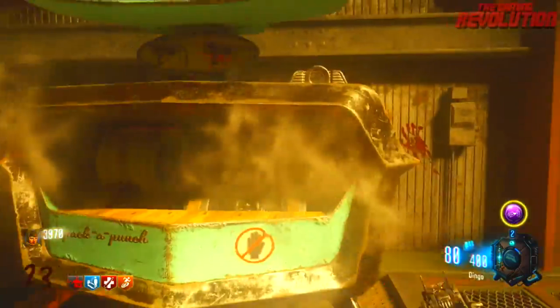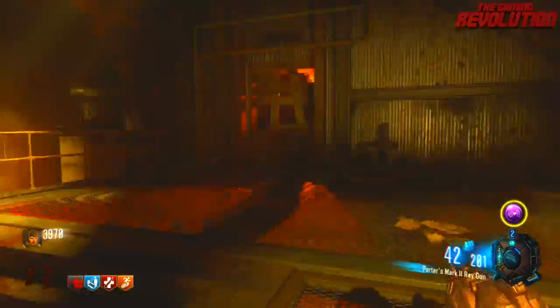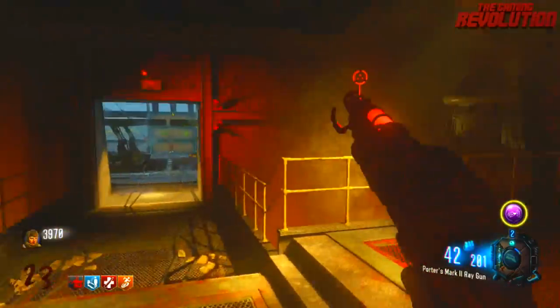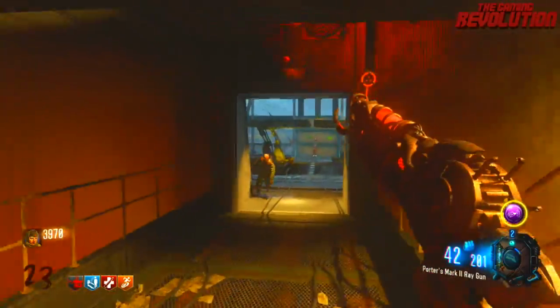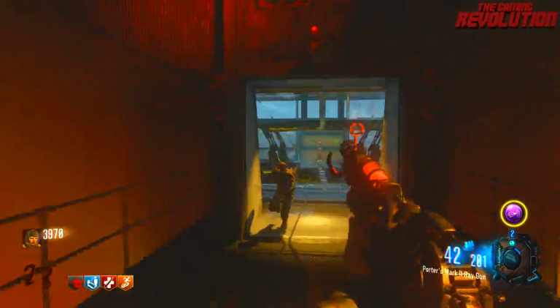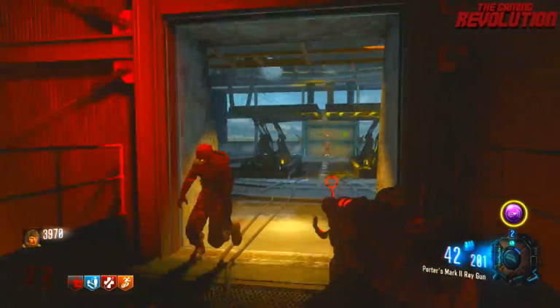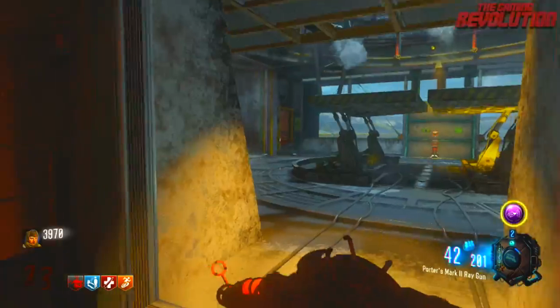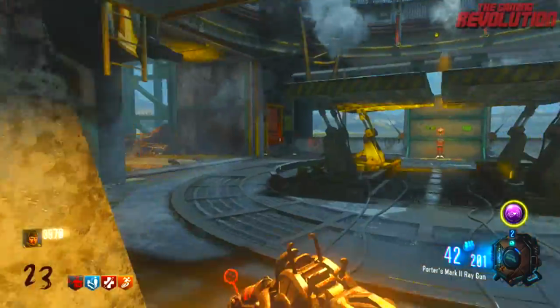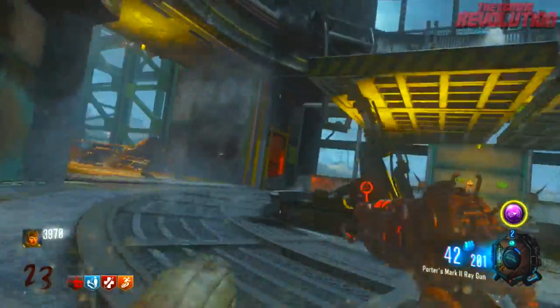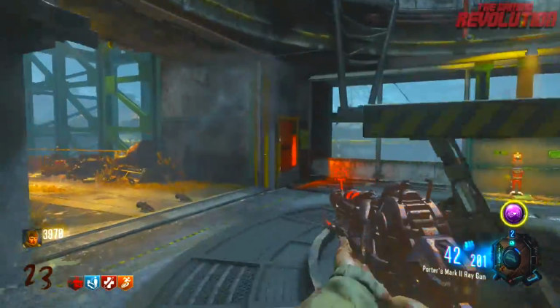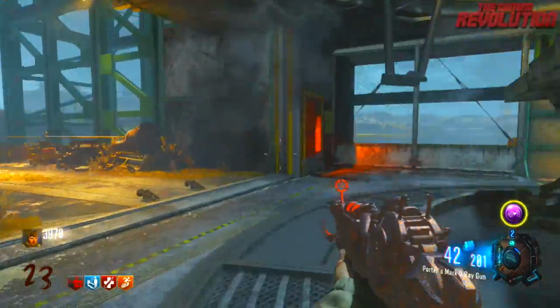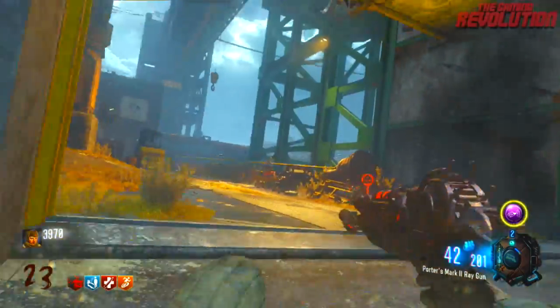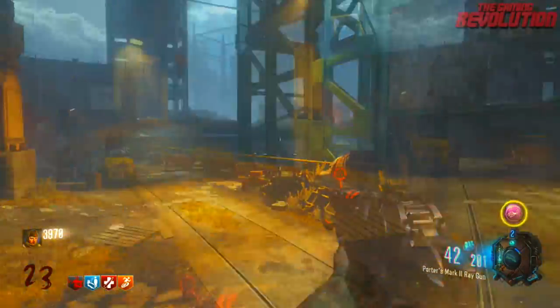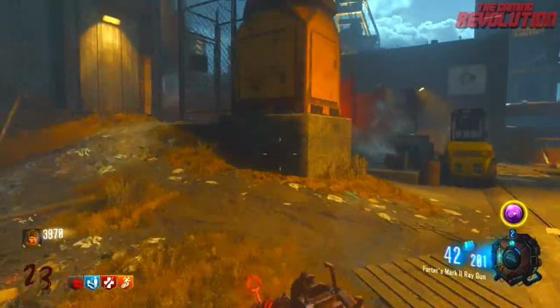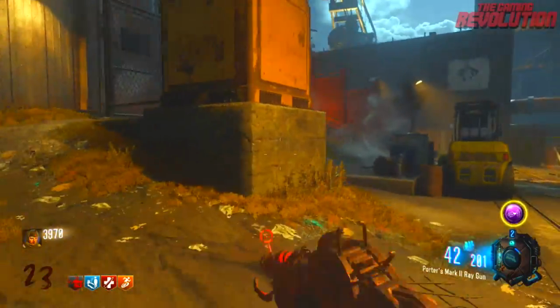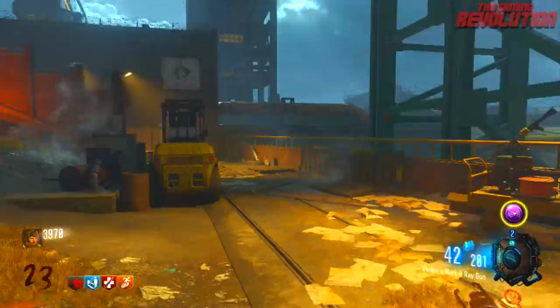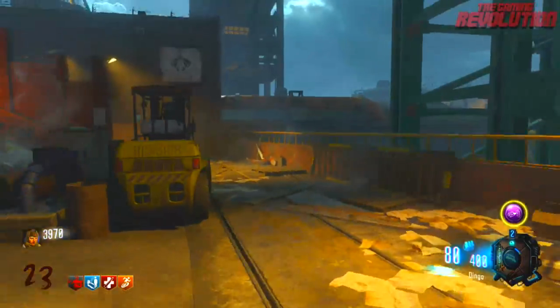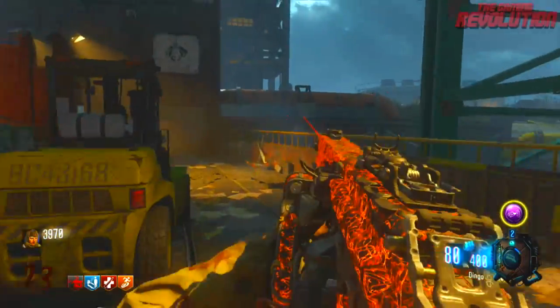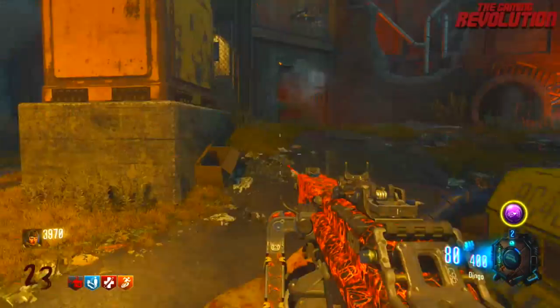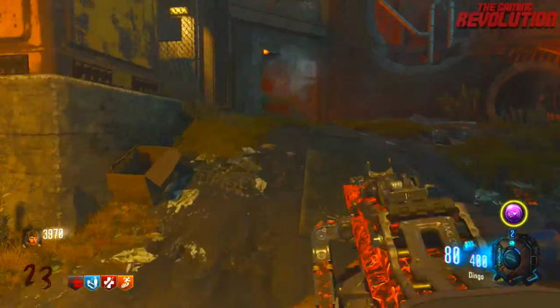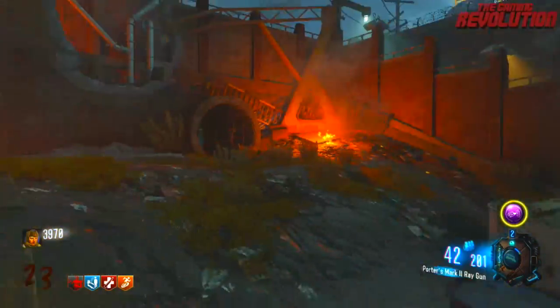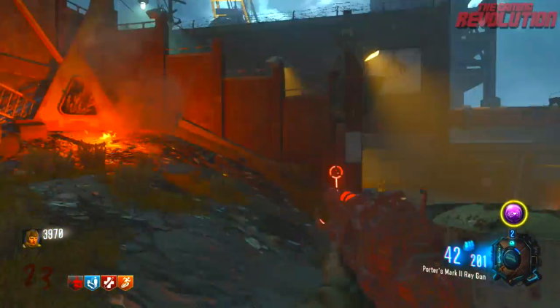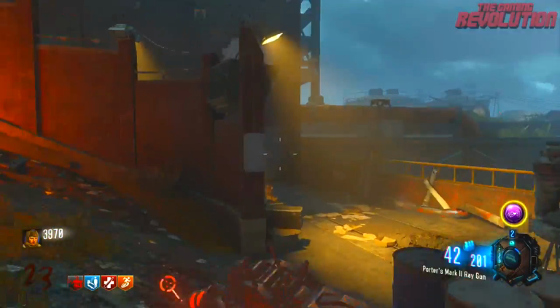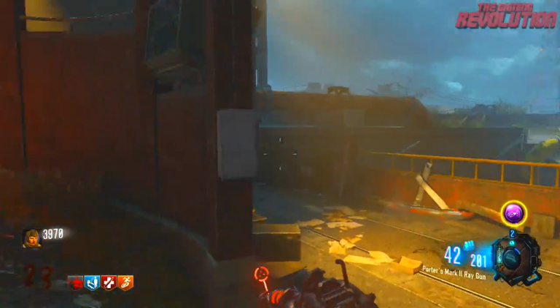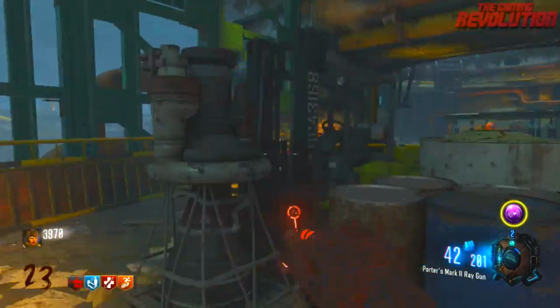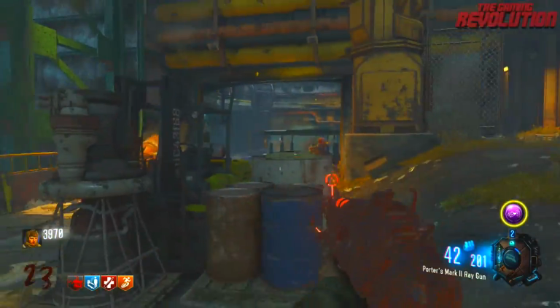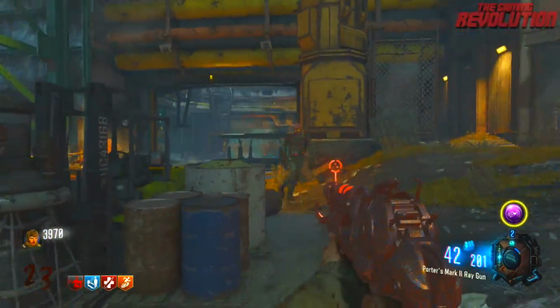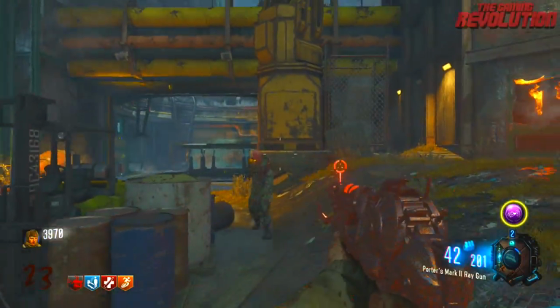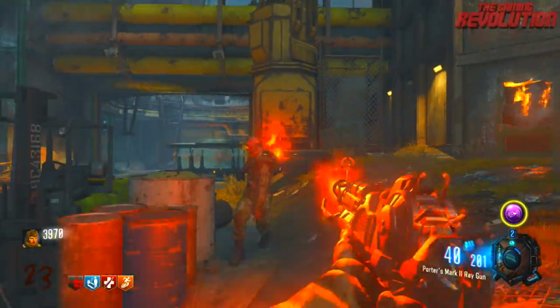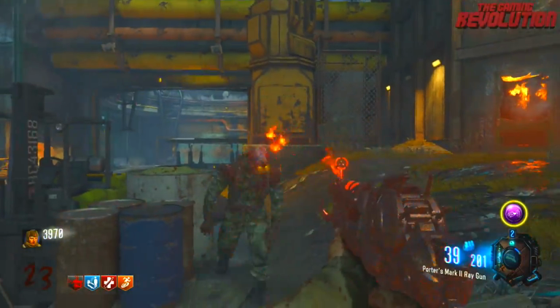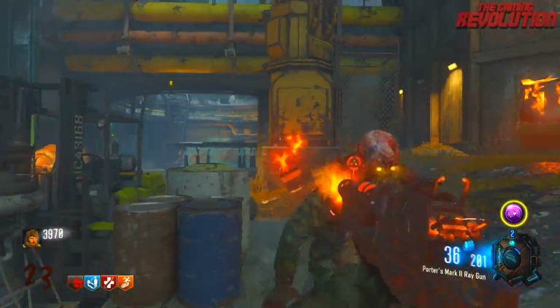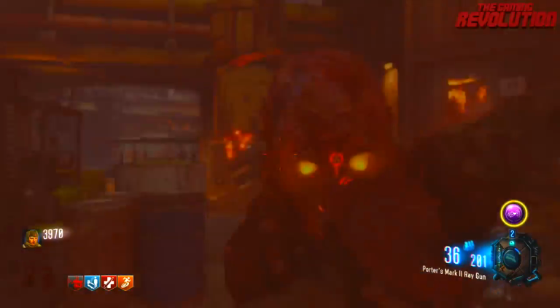That's been a quick and easy tutorial on how to Pack-A-Punch within Ascension. Thank you for watching the video. Make sure to subscribe for the latest and greatest Black Ops 3 Zombies information. We'll see you next time.